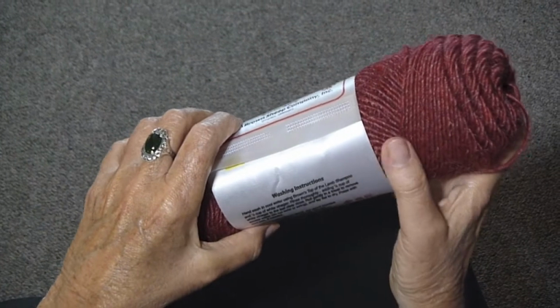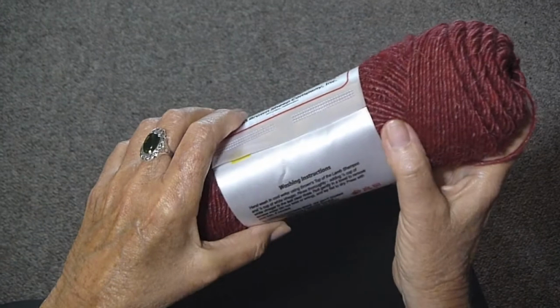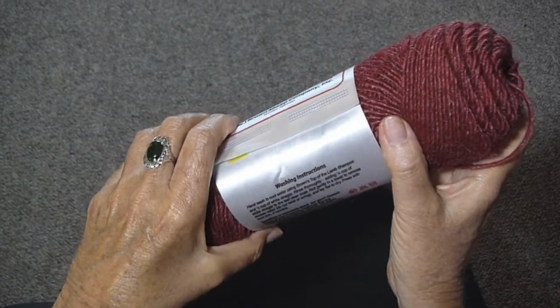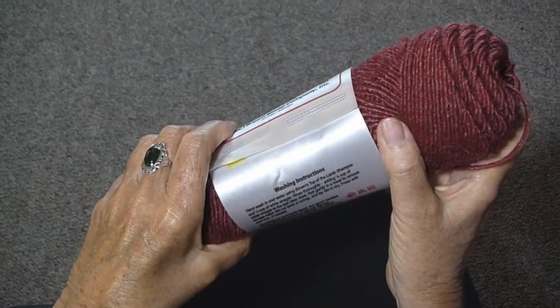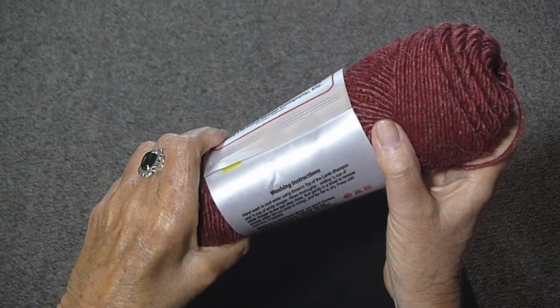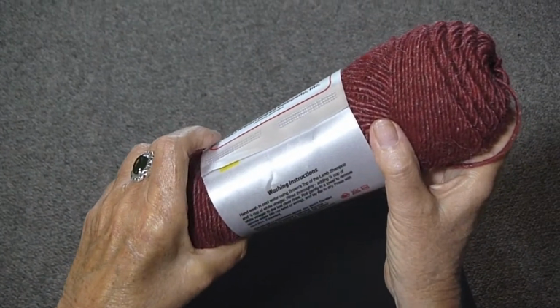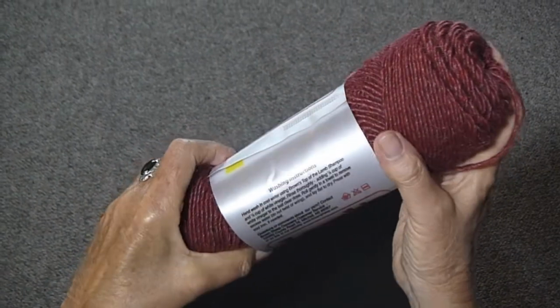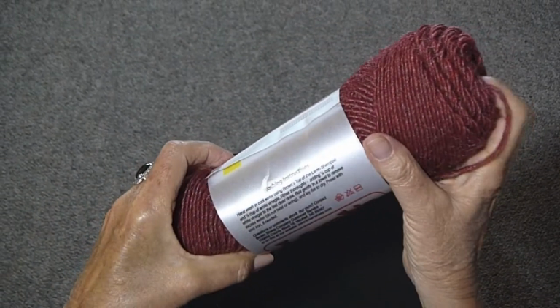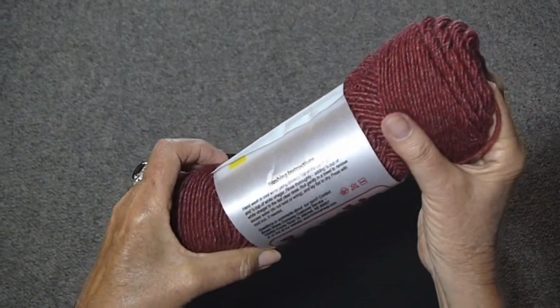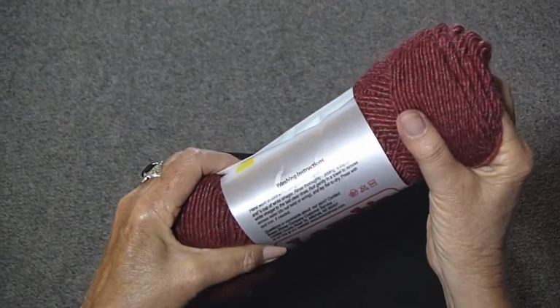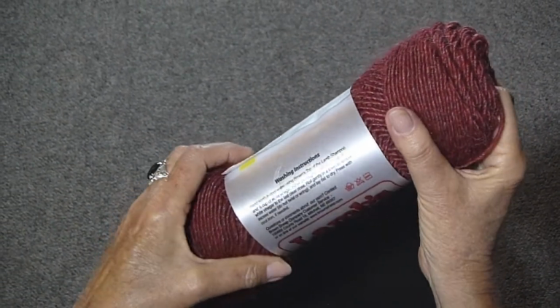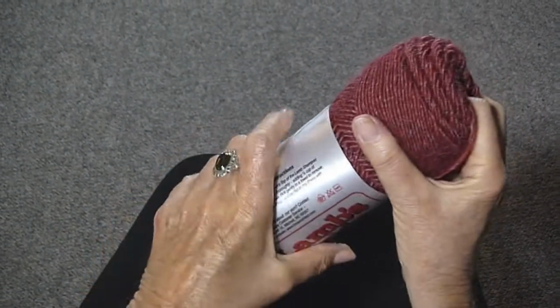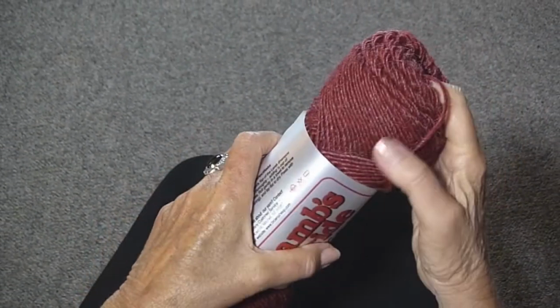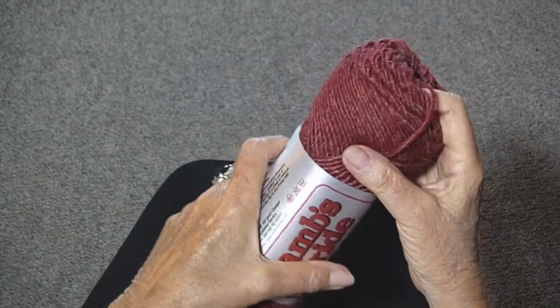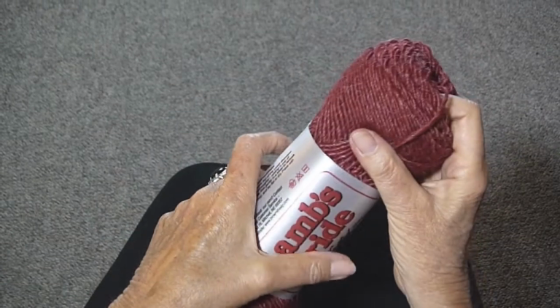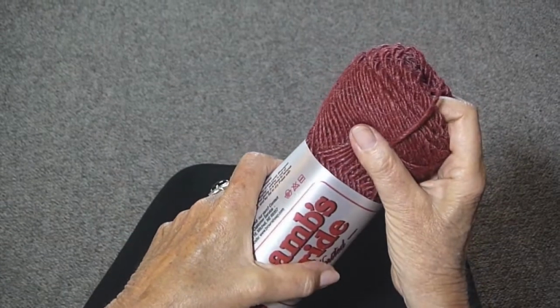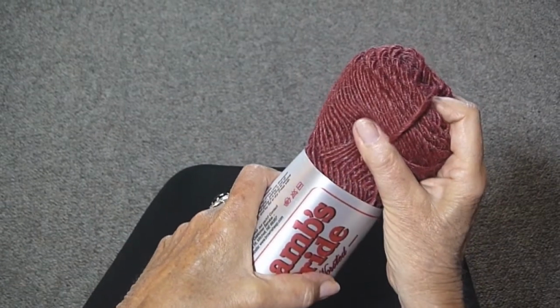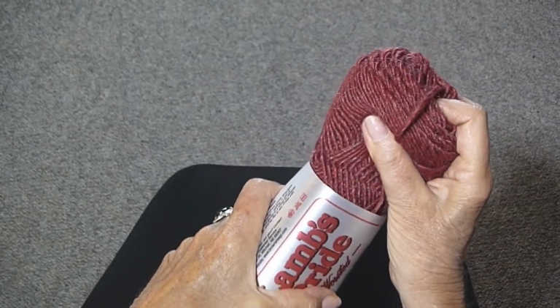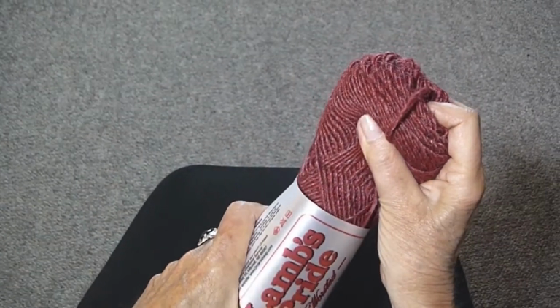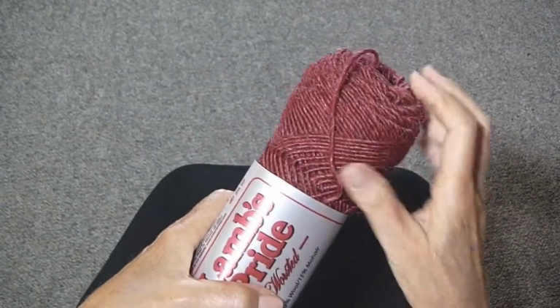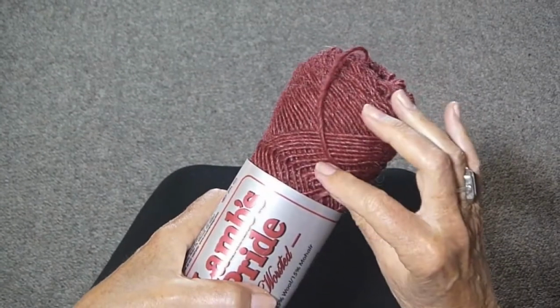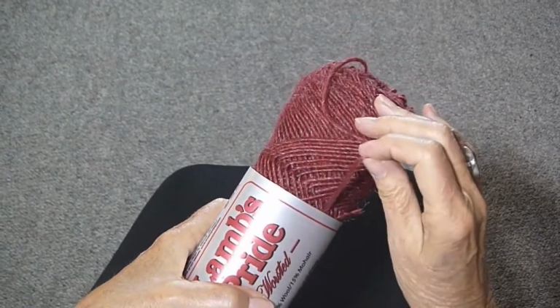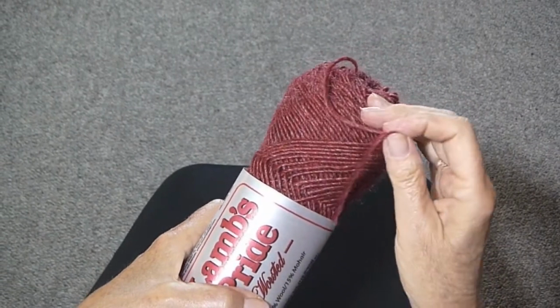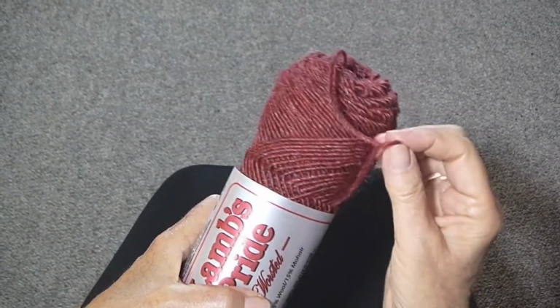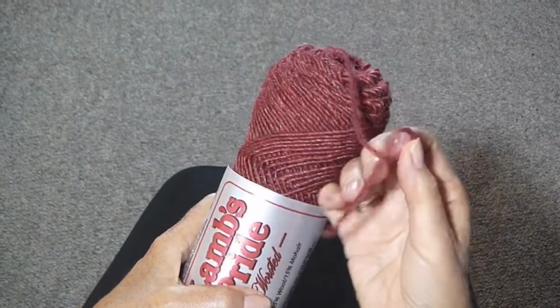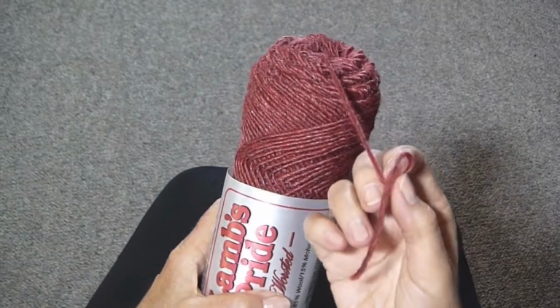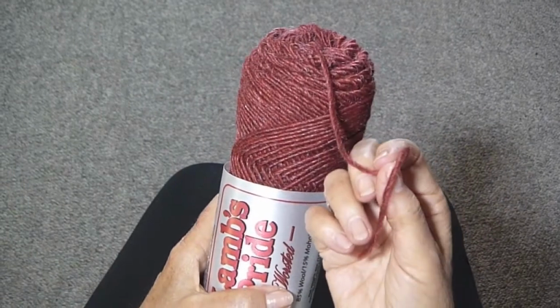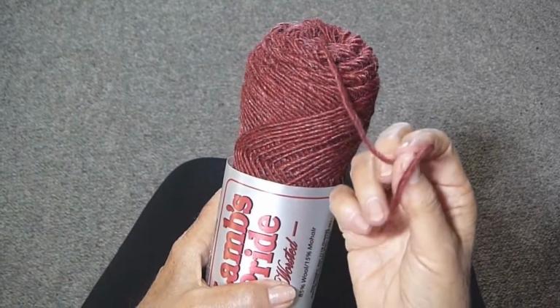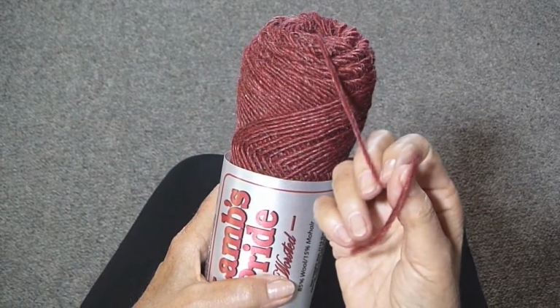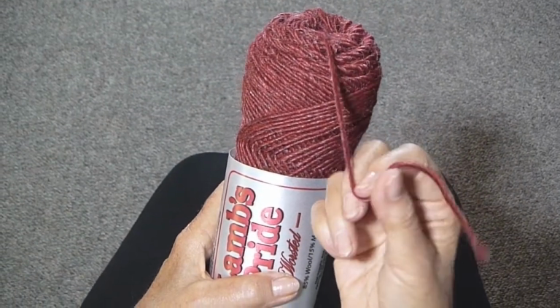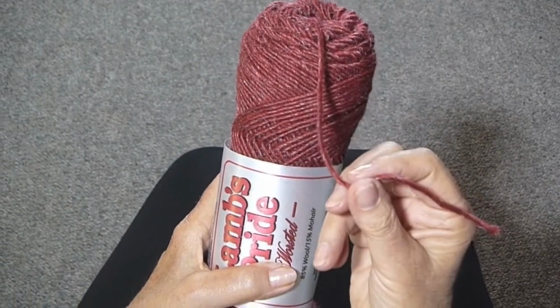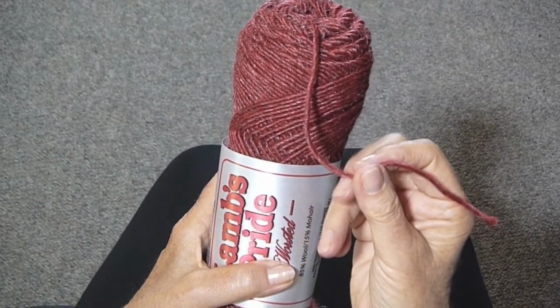I'm going to show you how to find the beginning of the yarn on a skein like this. If you pull the label down, you'll see that they have very nicely put it there for you.